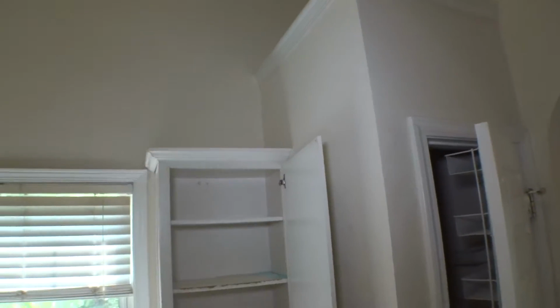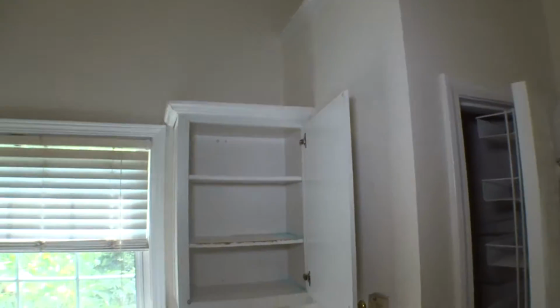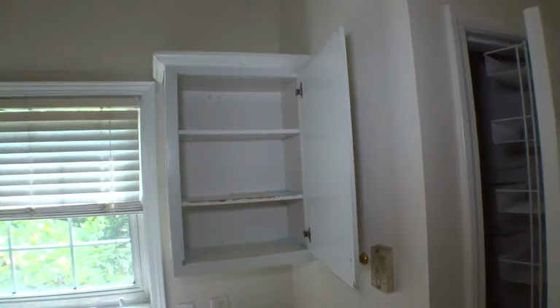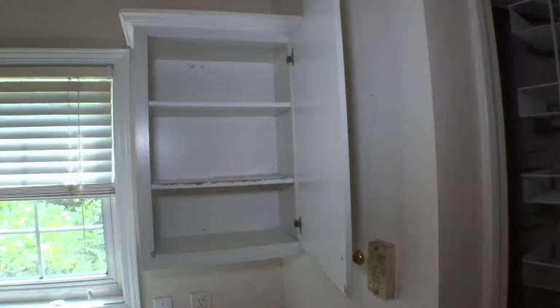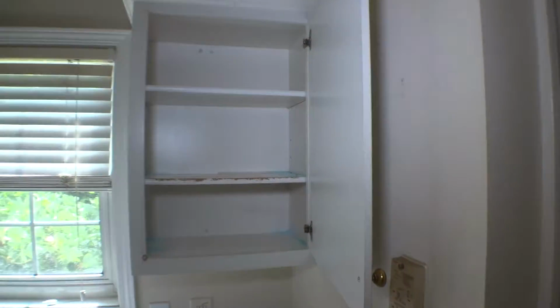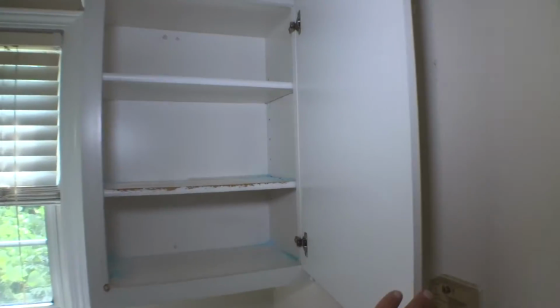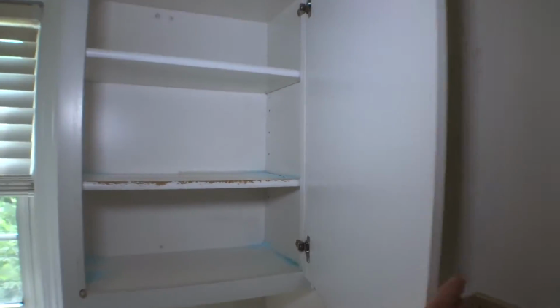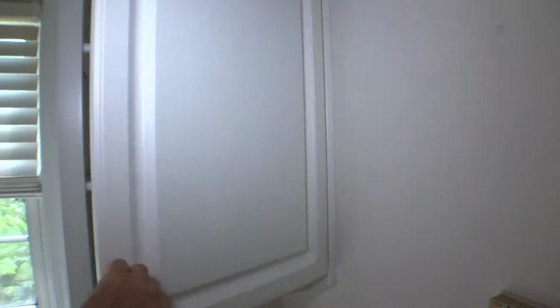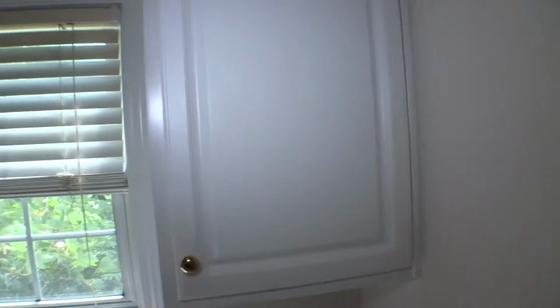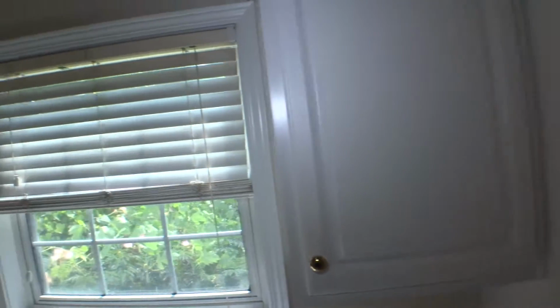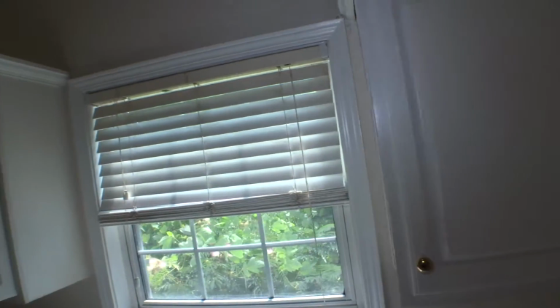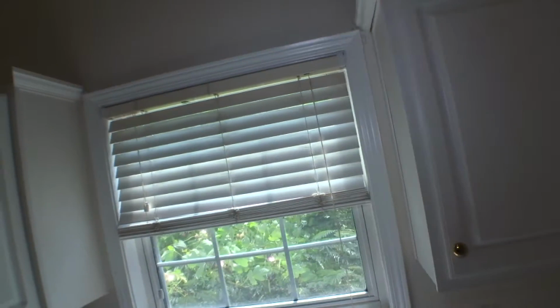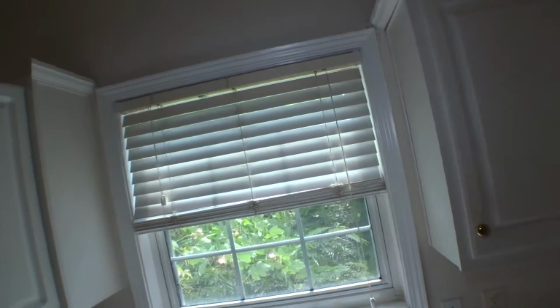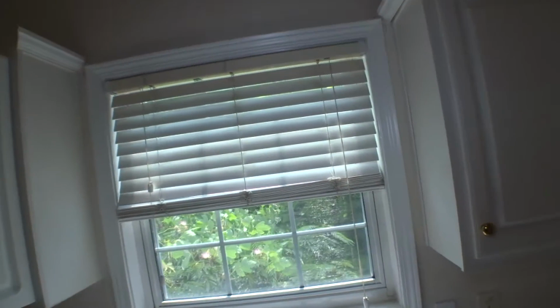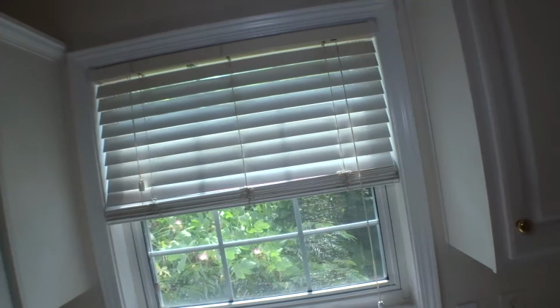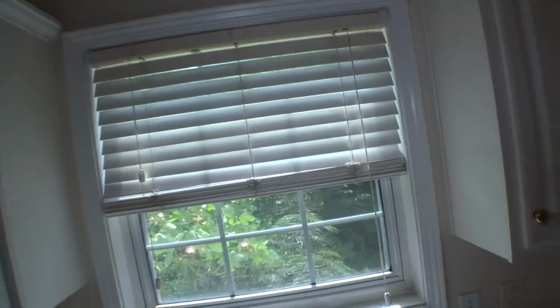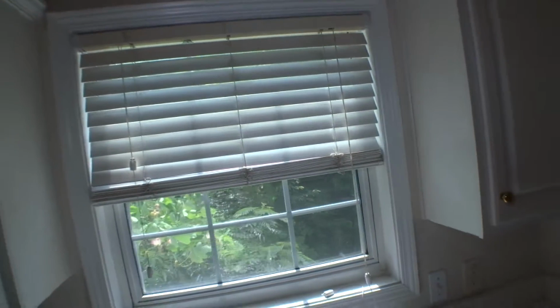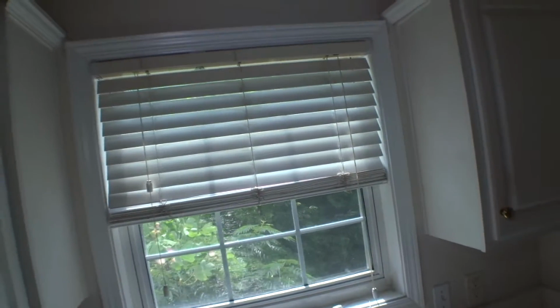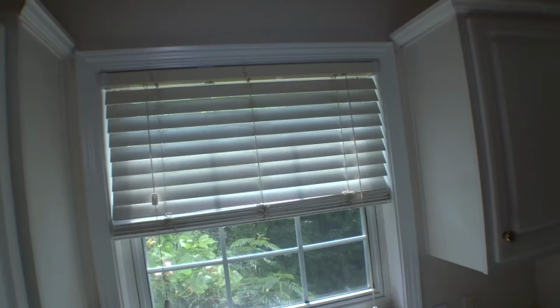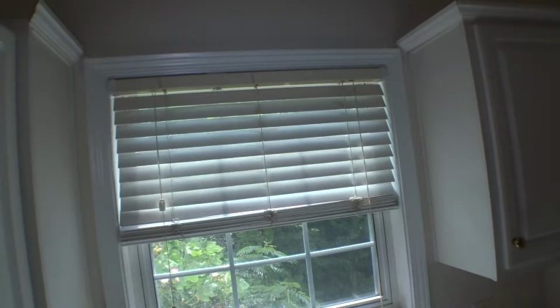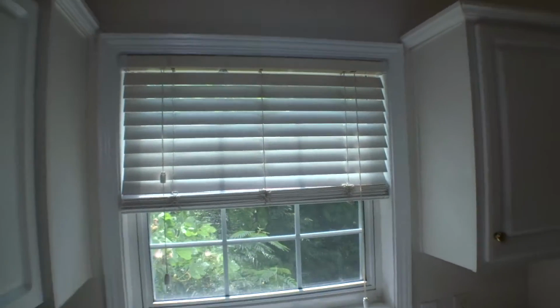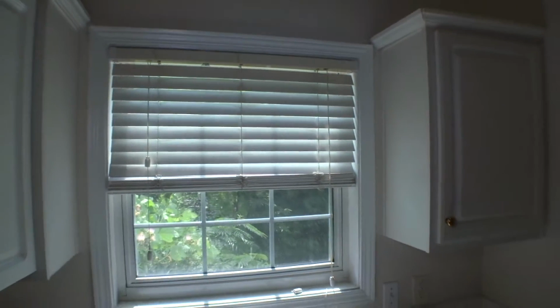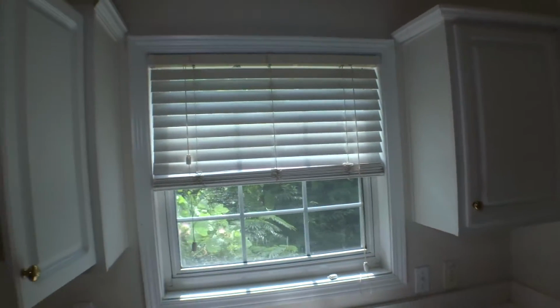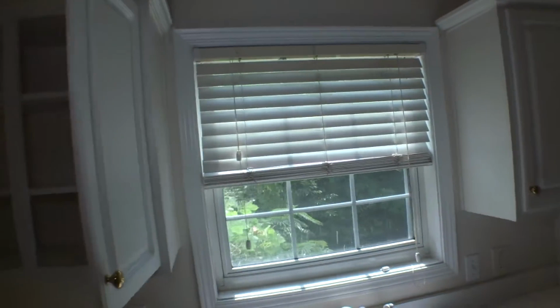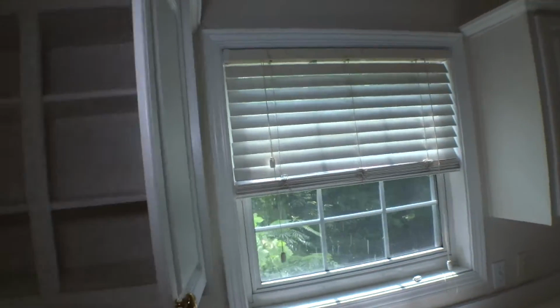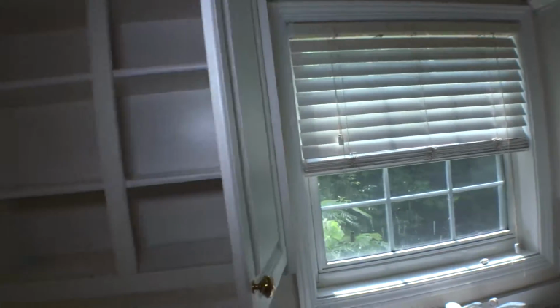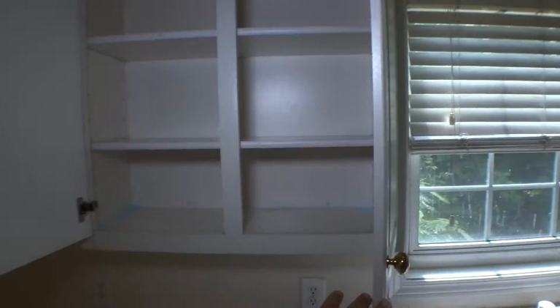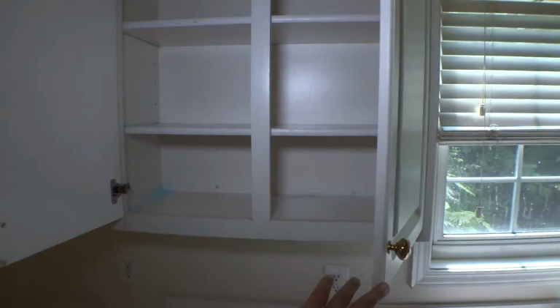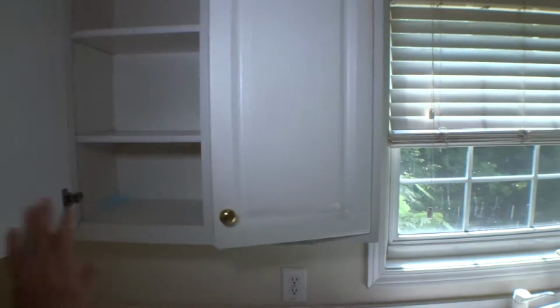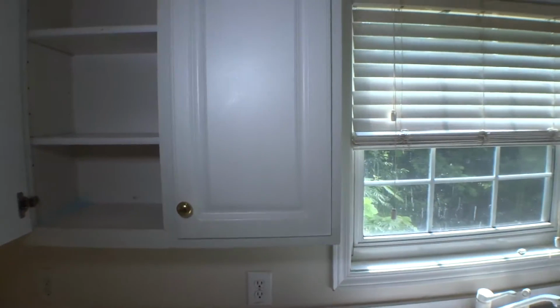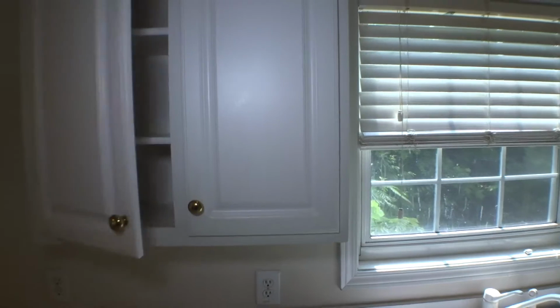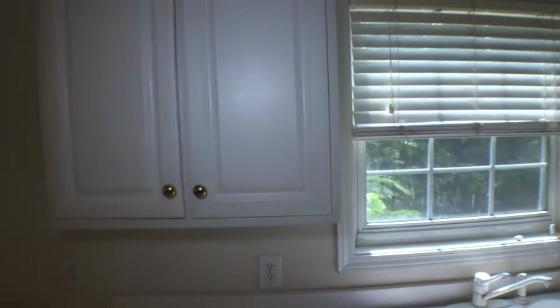The right side cabinet, in and out, is in bad condition. Two-inch blinds are dirty. And there is one more cabinet also in a bad condition, in and out.